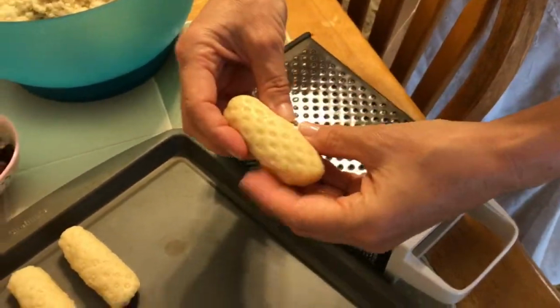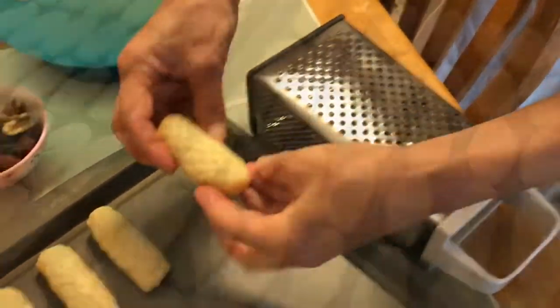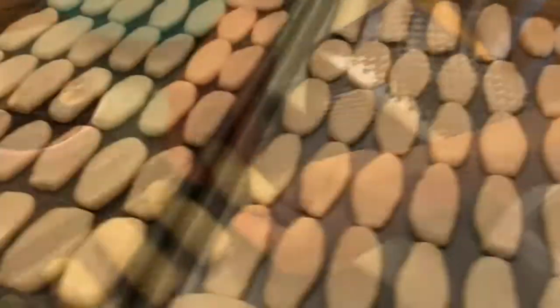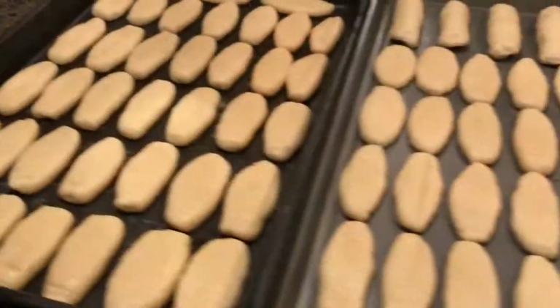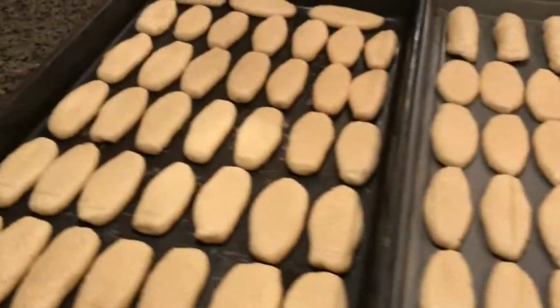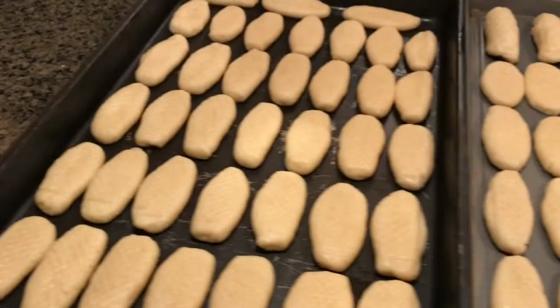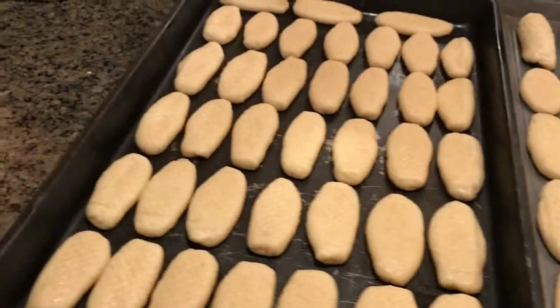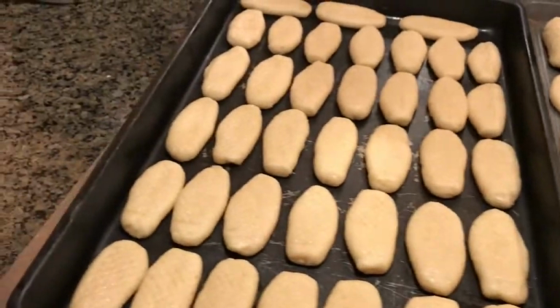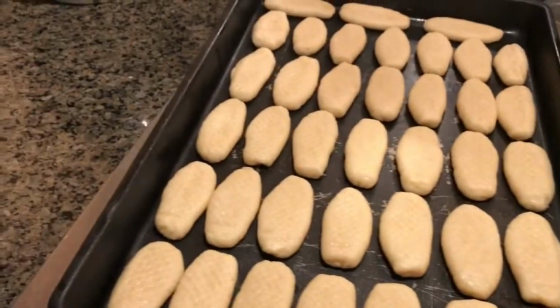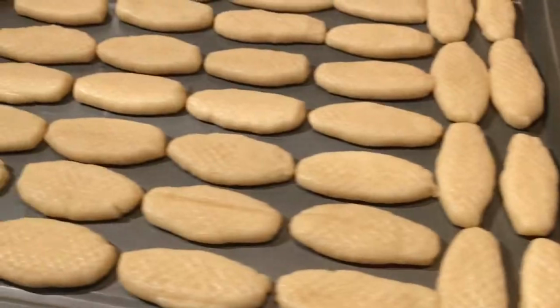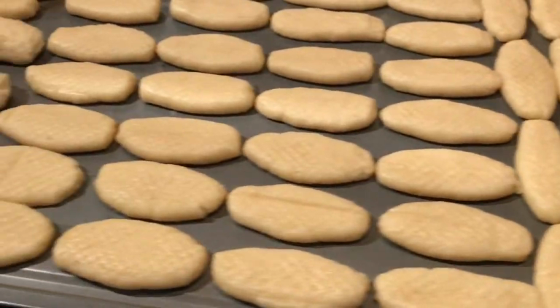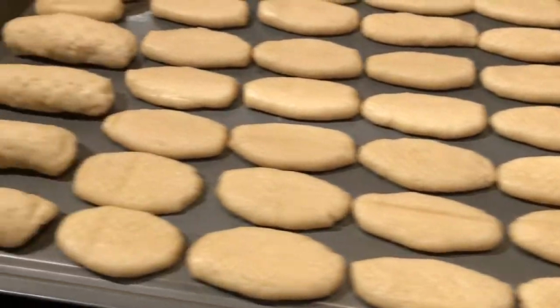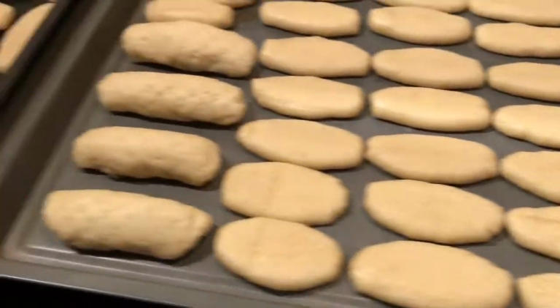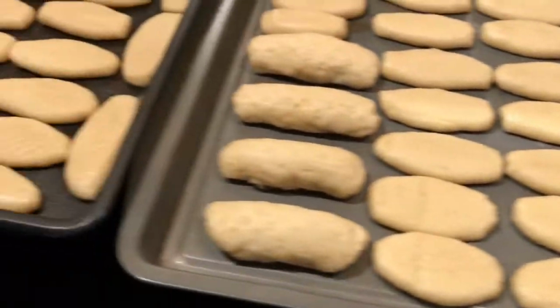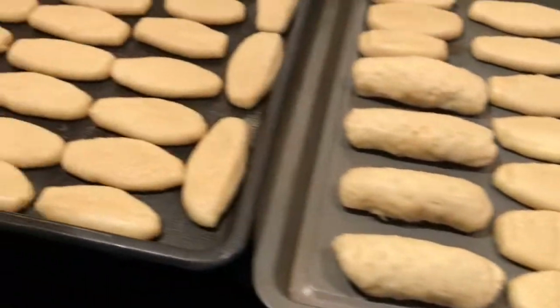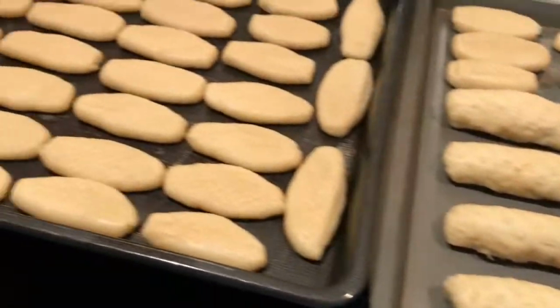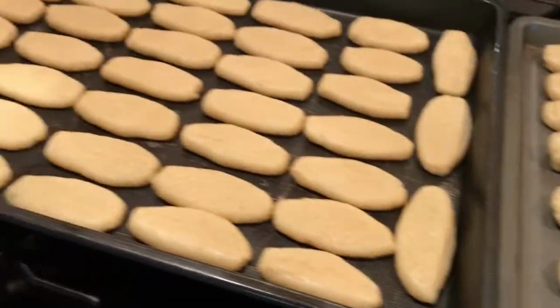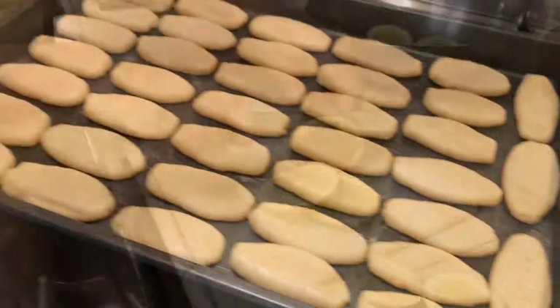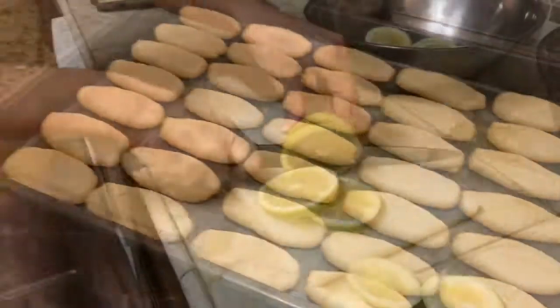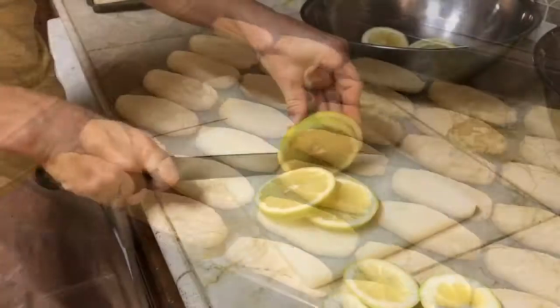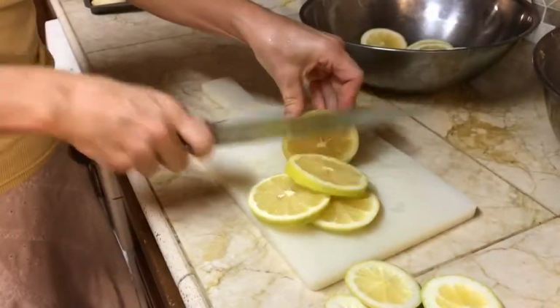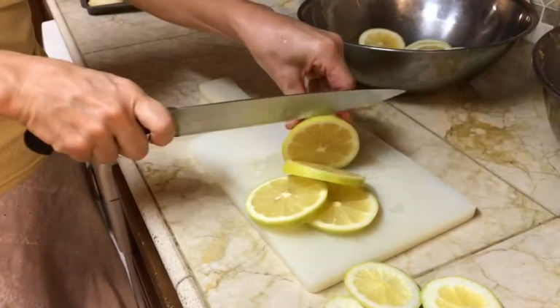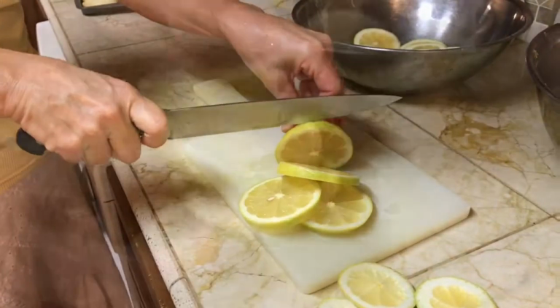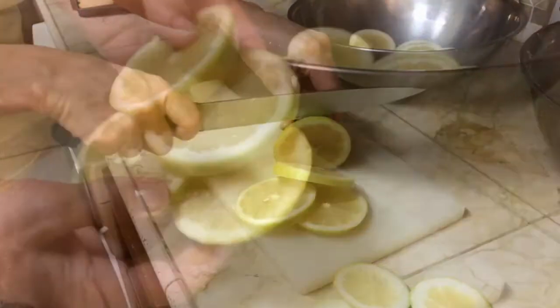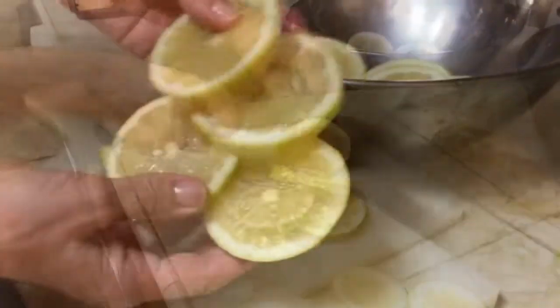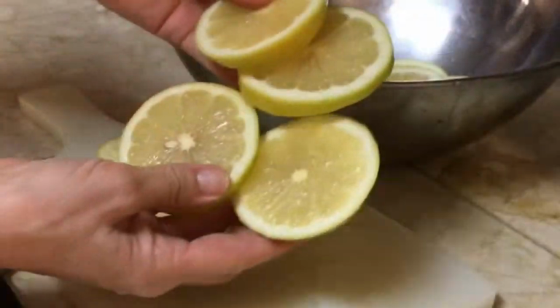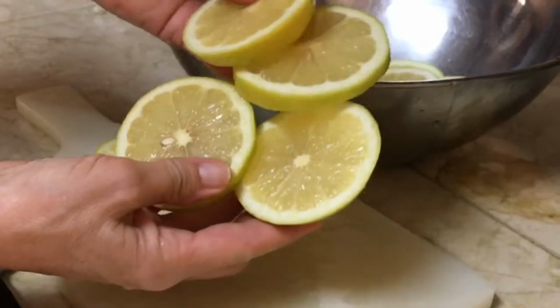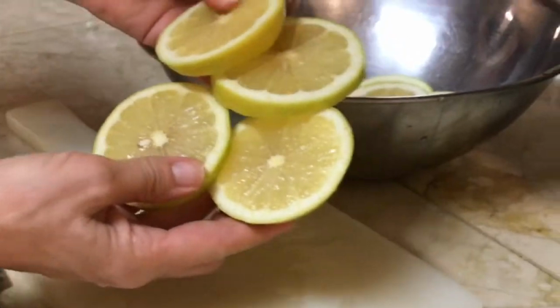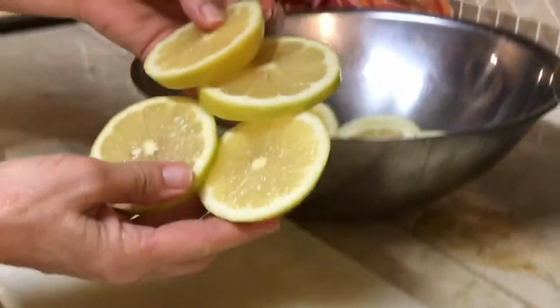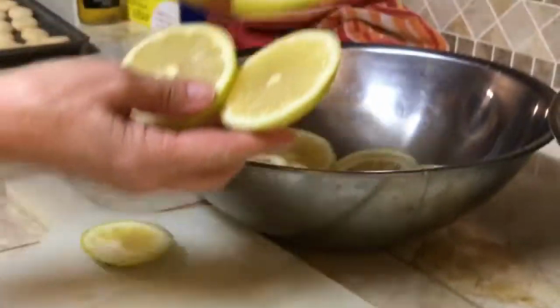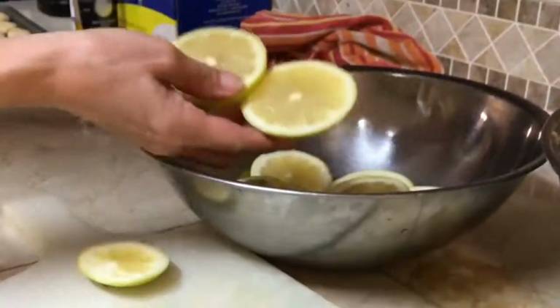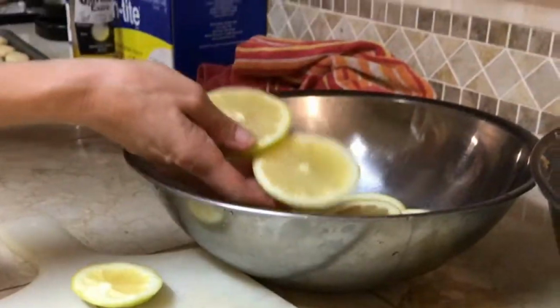This would be the way to do it if you choose not to stuff them. When done, we're gonna bake them at 350 for about 35 to 40 minutes. While they're baking, I'm gonna work on the lemon syrup.